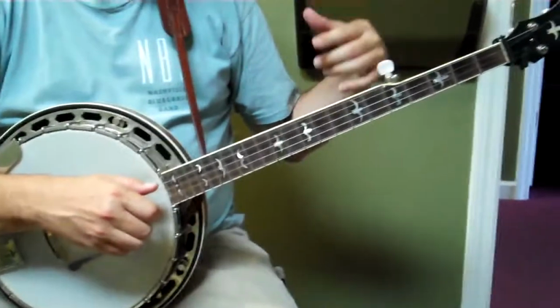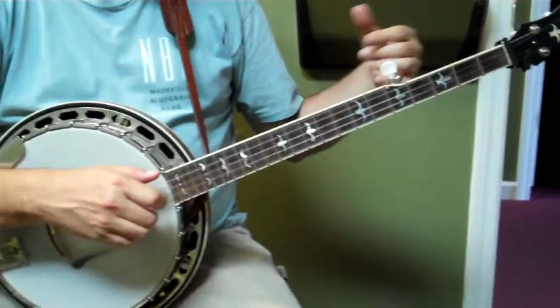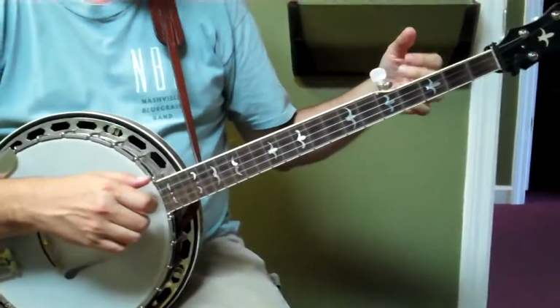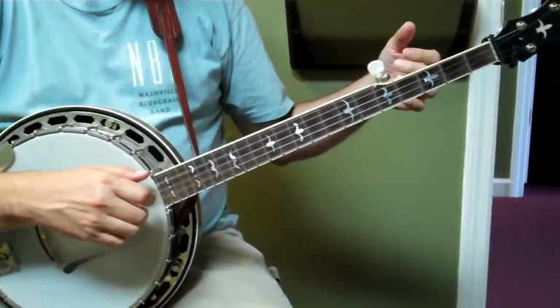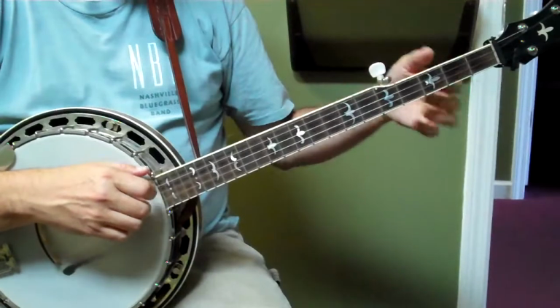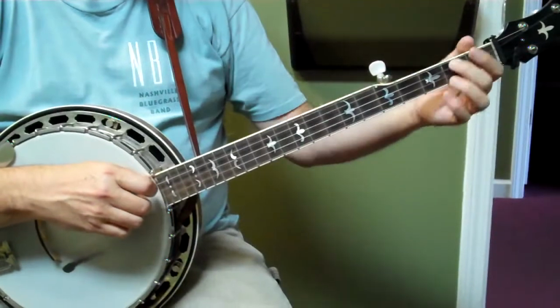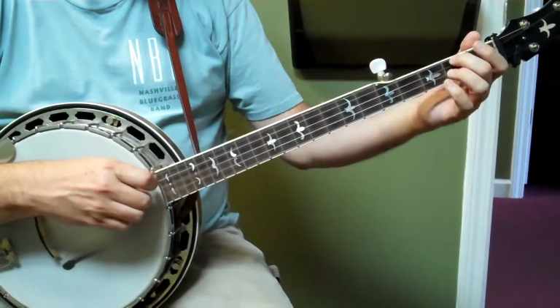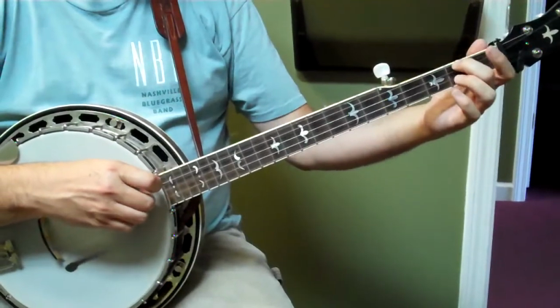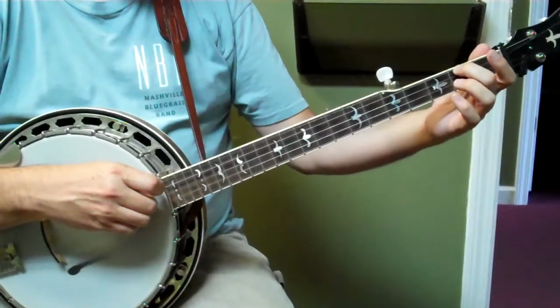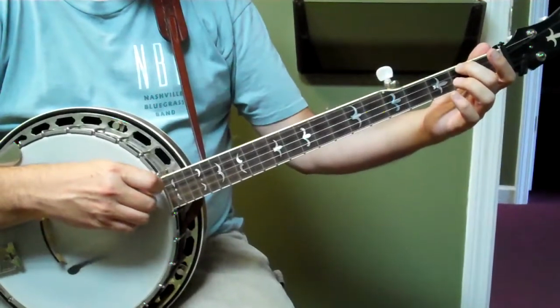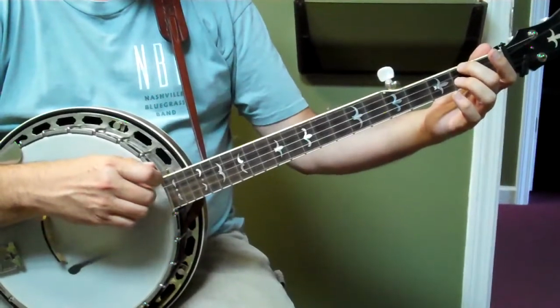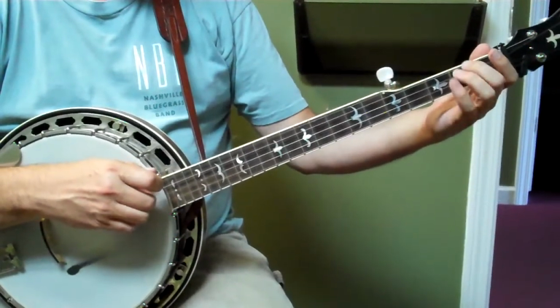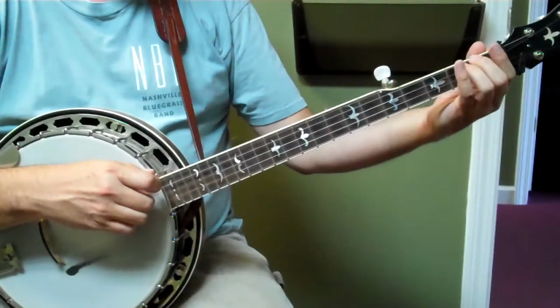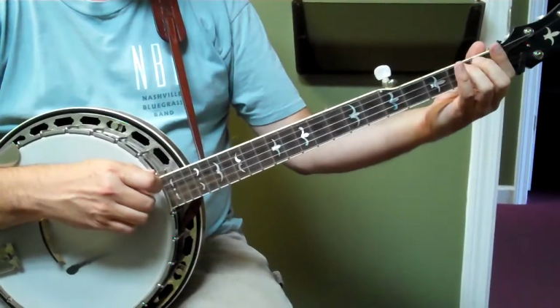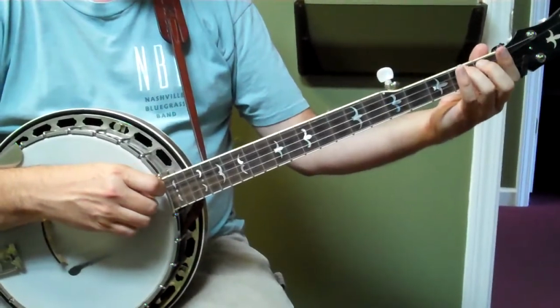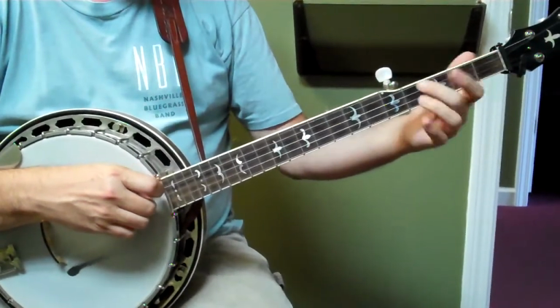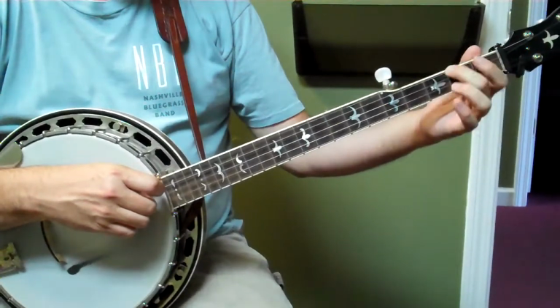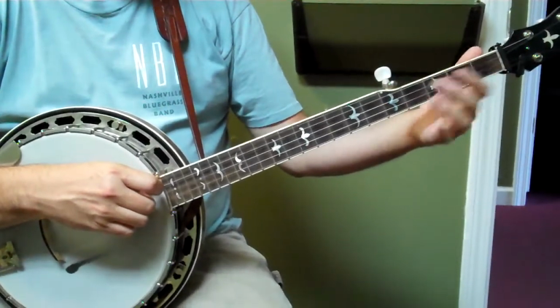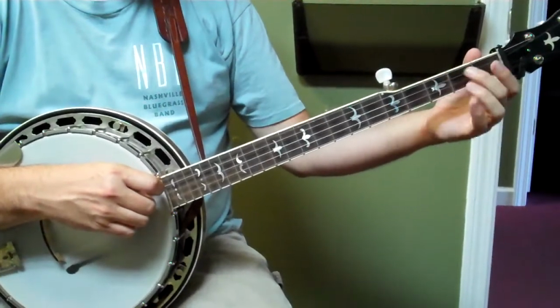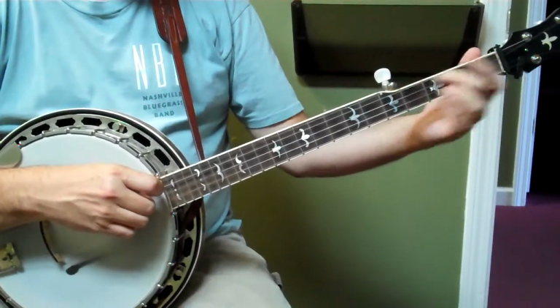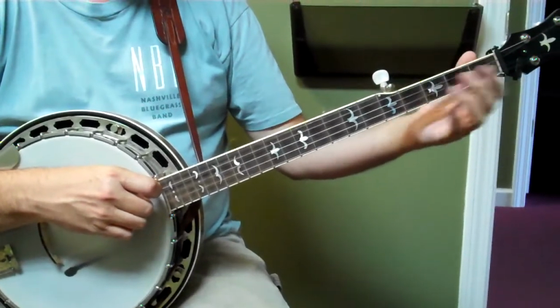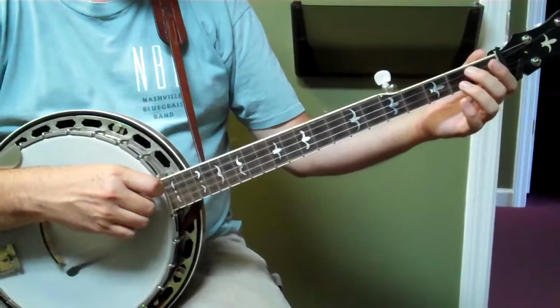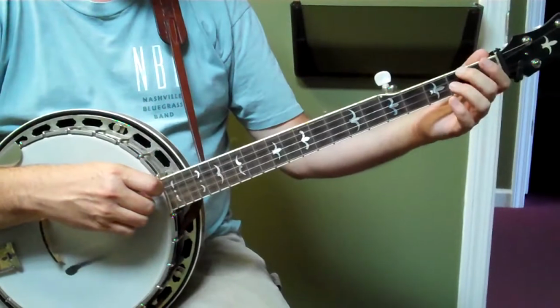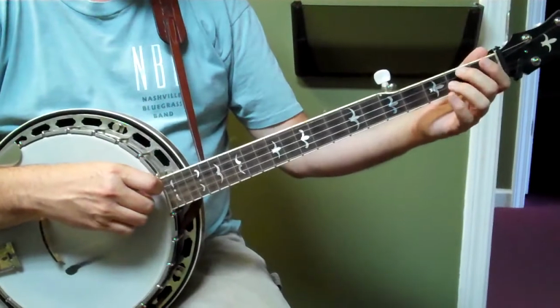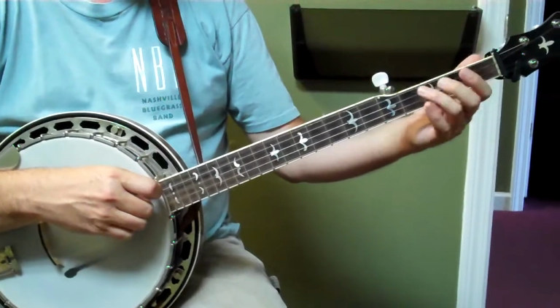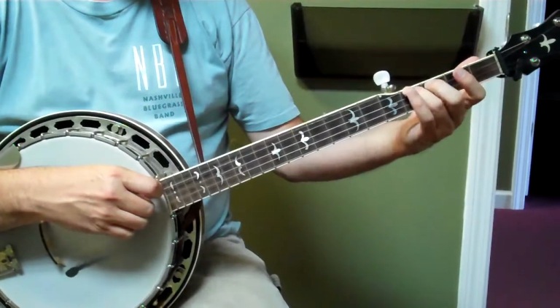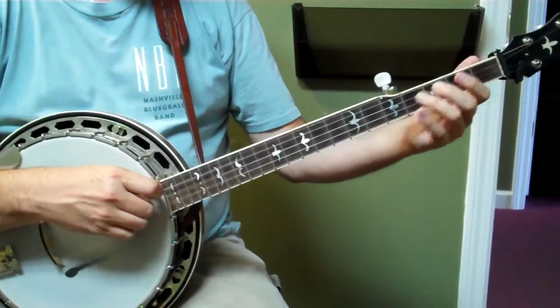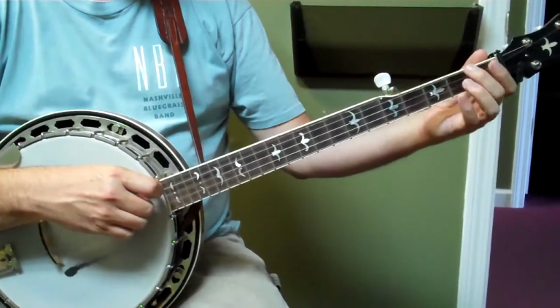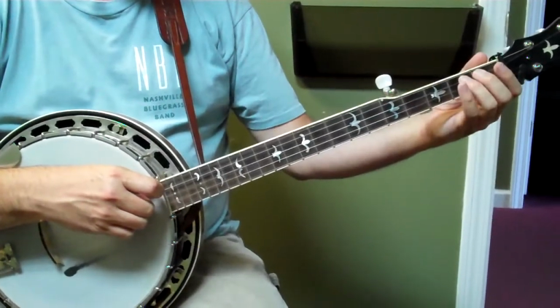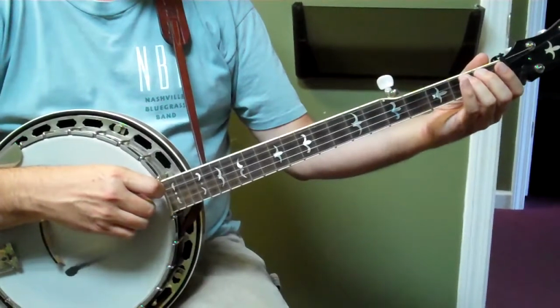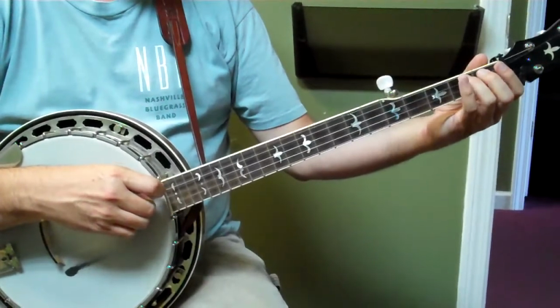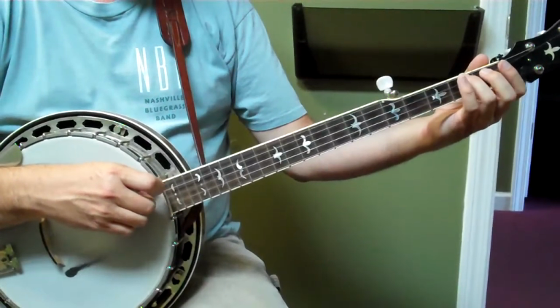And then the low part starts with a slide from two to four. Use your middle or your ring — I use my middle. But you can use your ring; it might help you remember where you are.